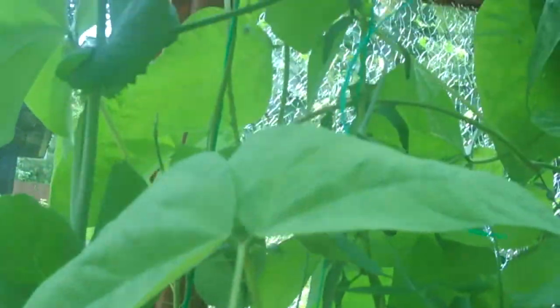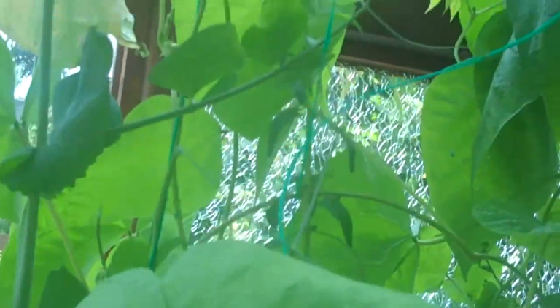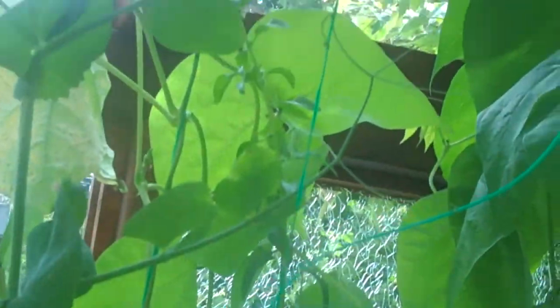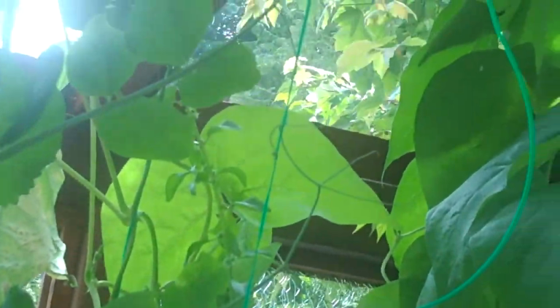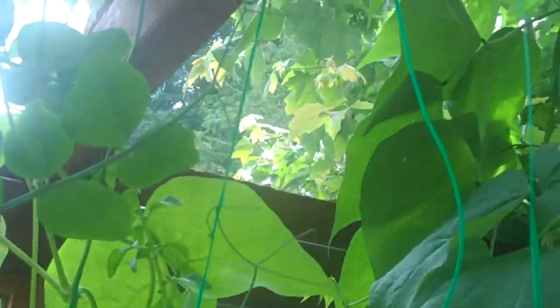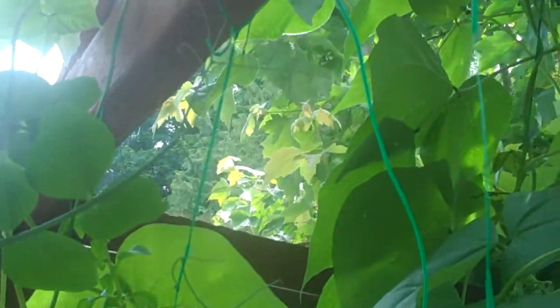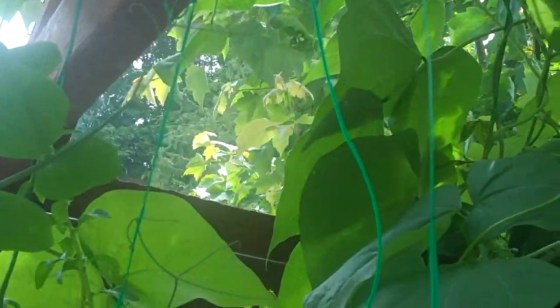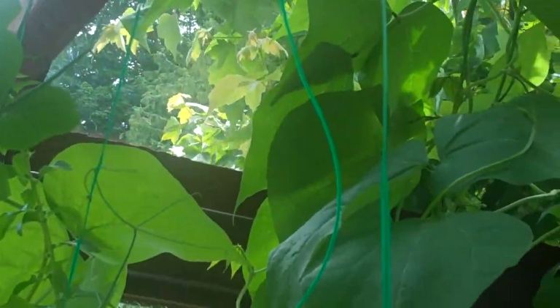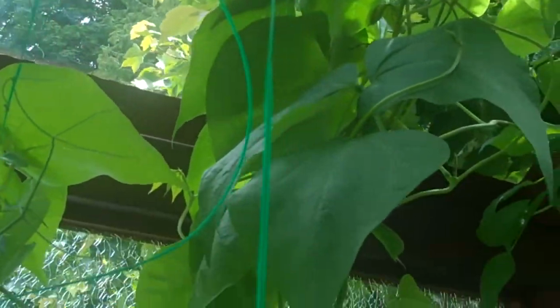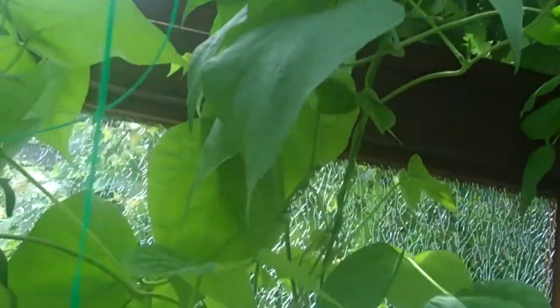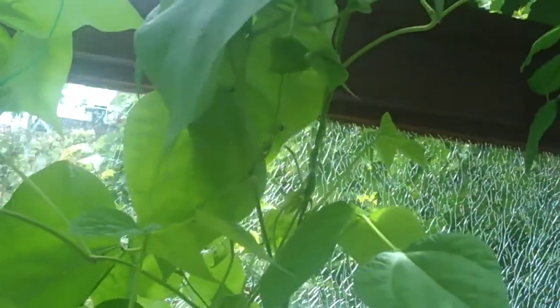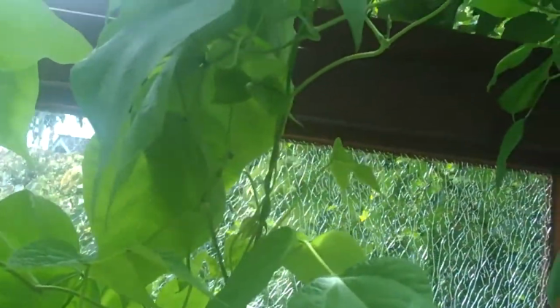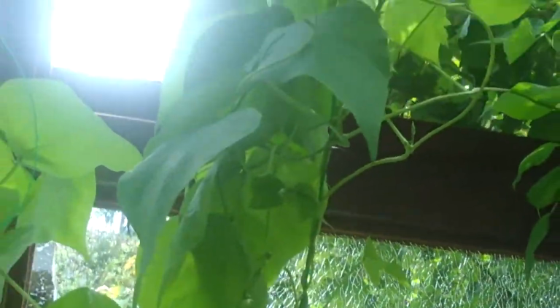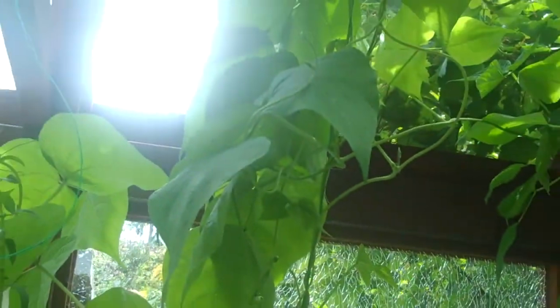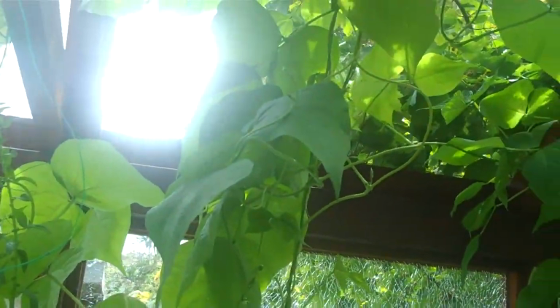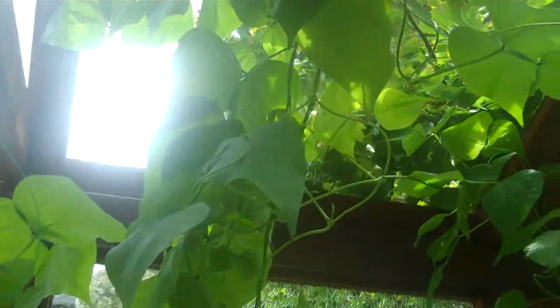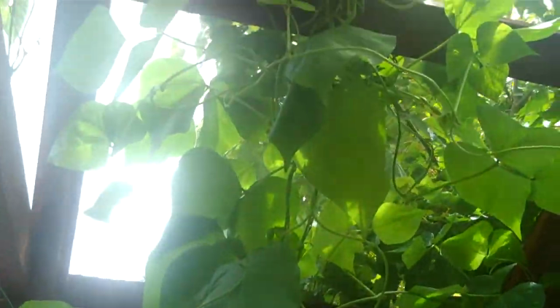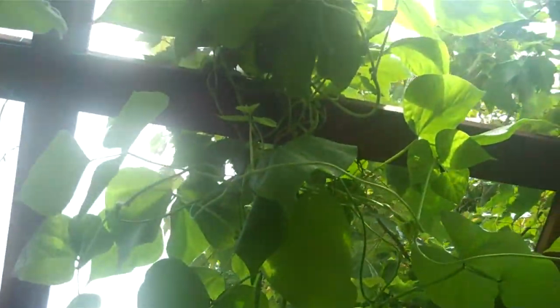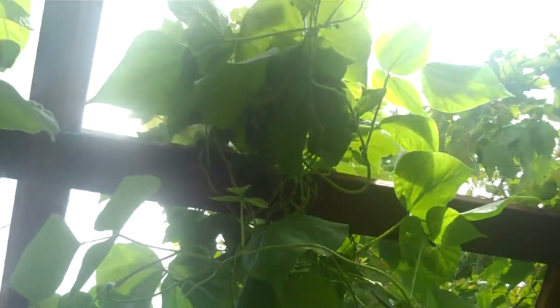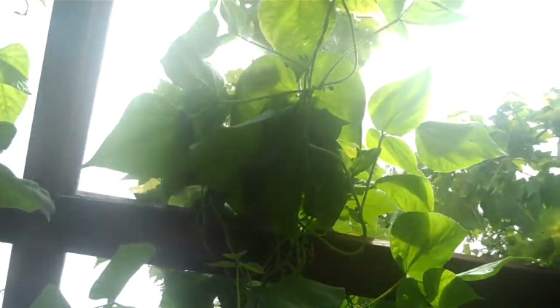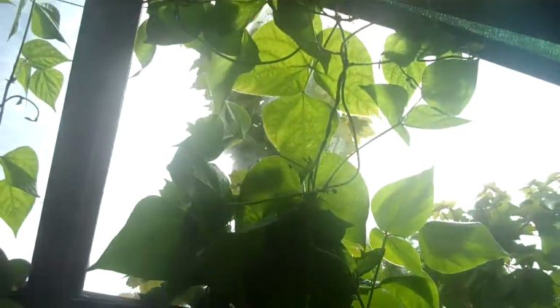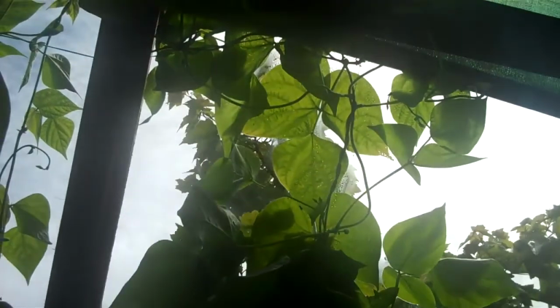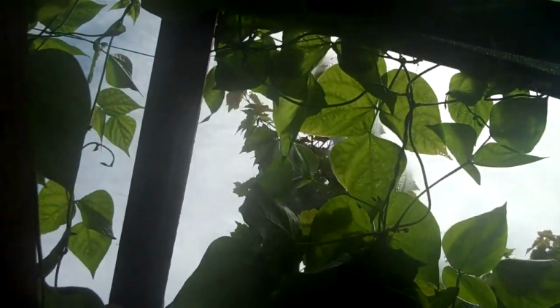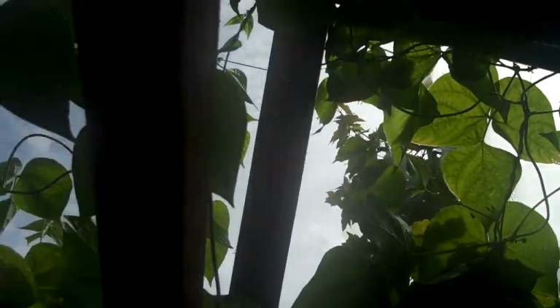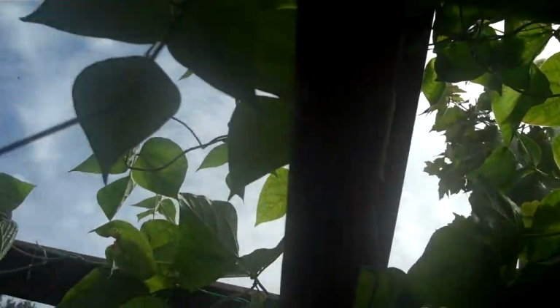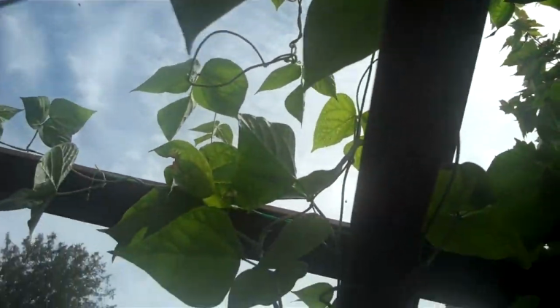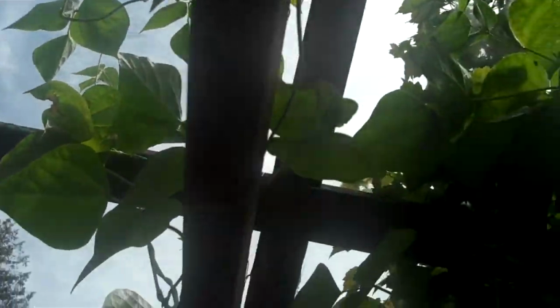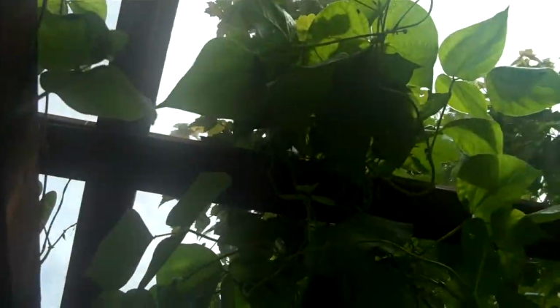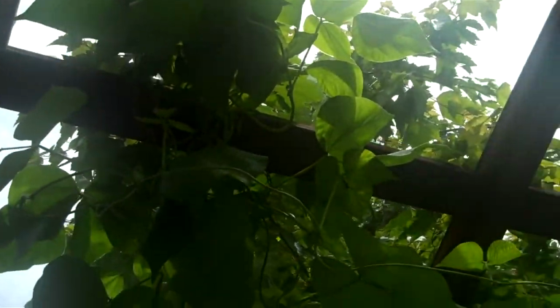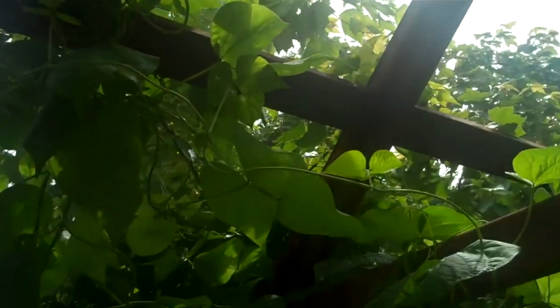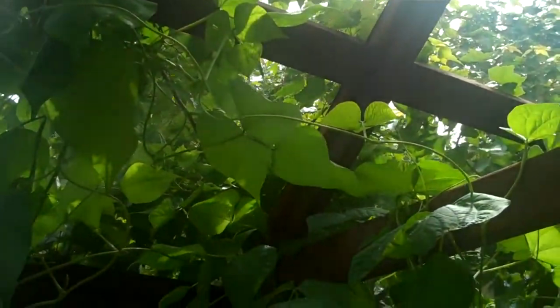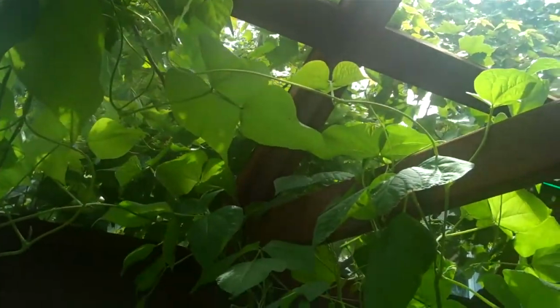This pea plant is probably four and a half feet tall, and the green beans have really taken over. I've got probably 14-foot vines — they go up to the roof and cross over and double back a few times on themselves. It's pretty amazing.